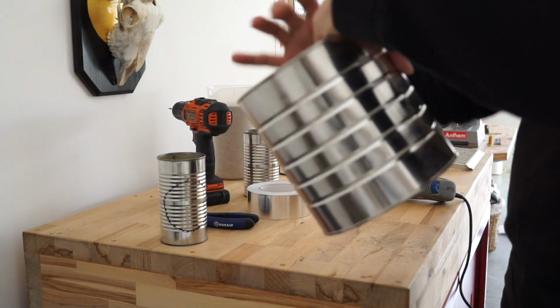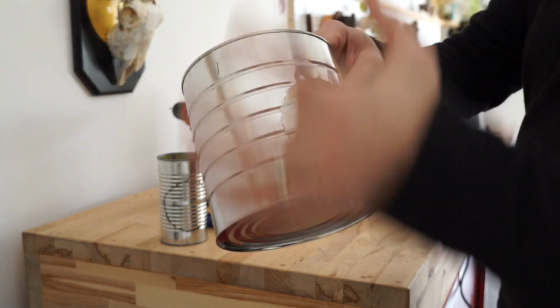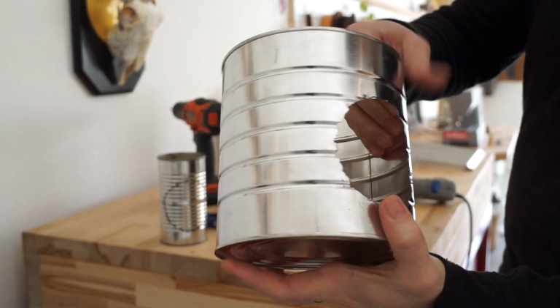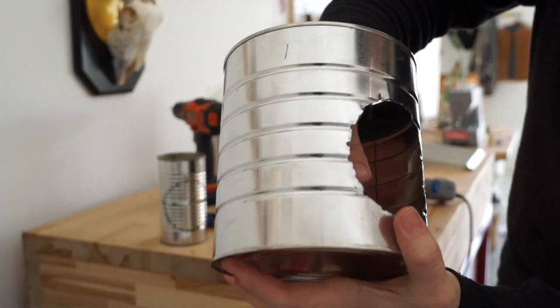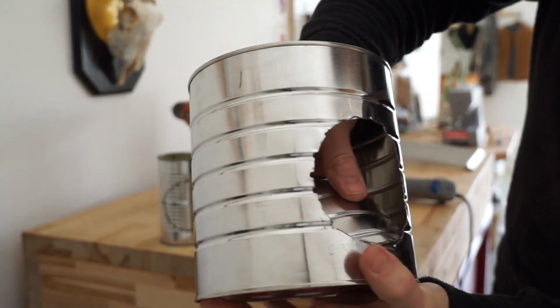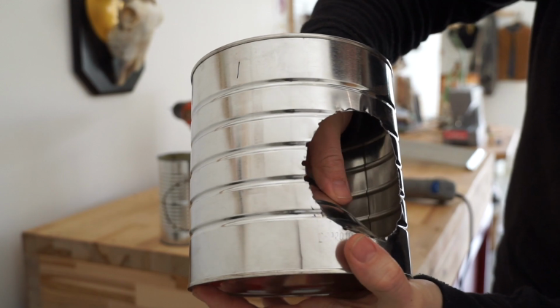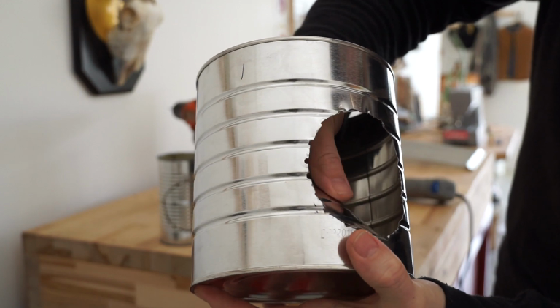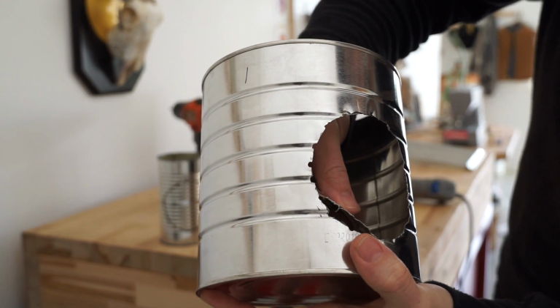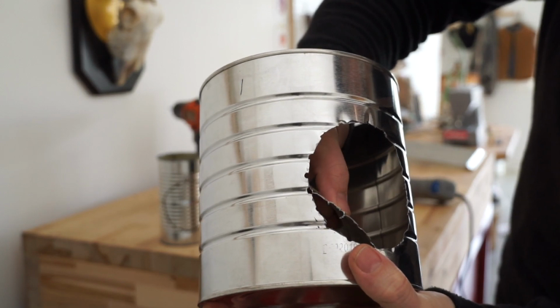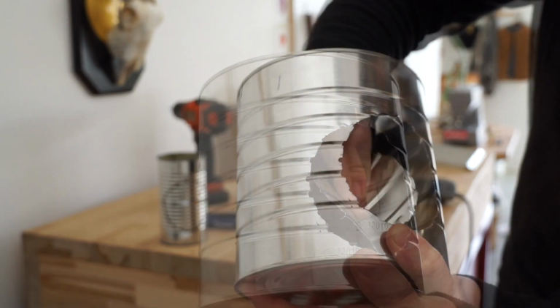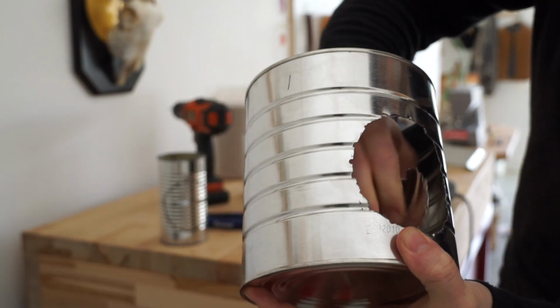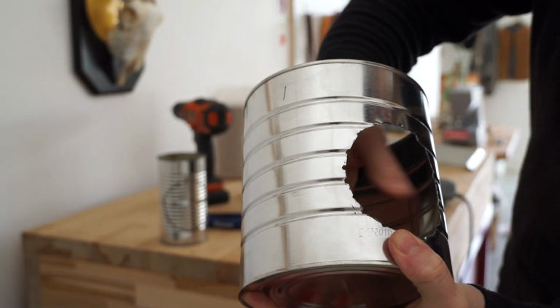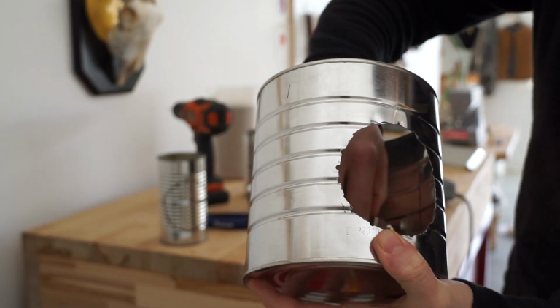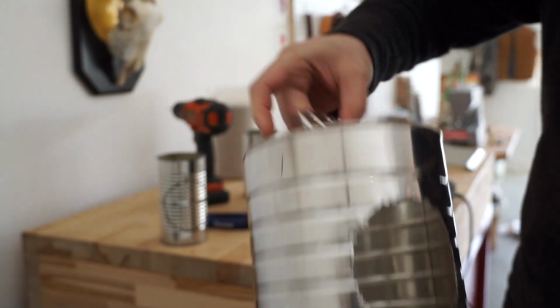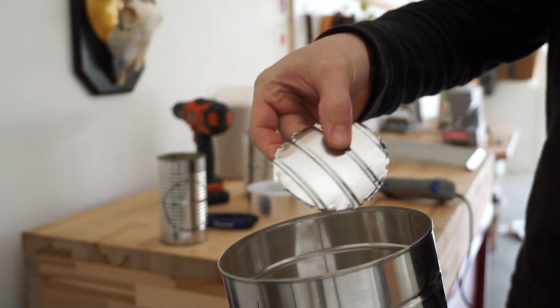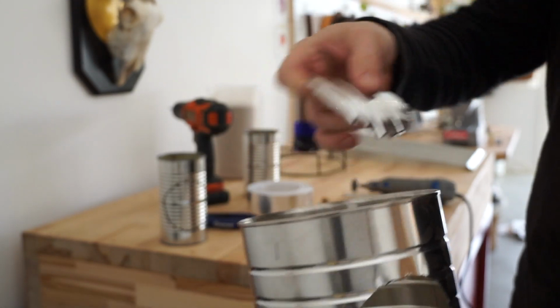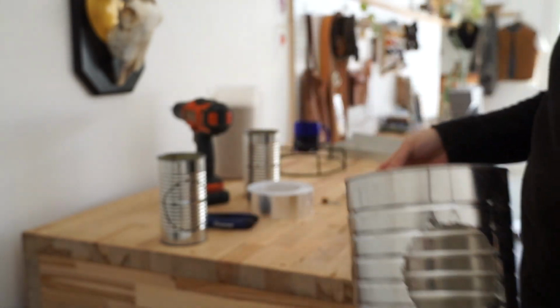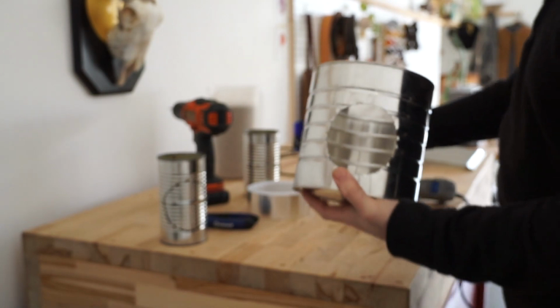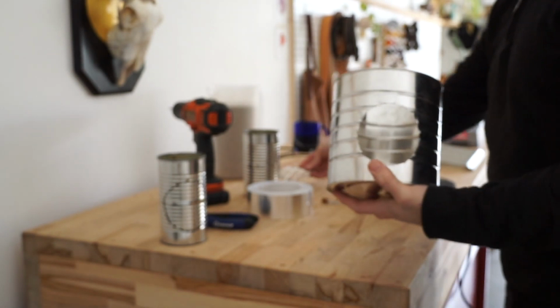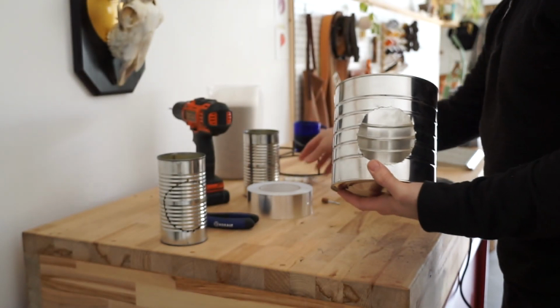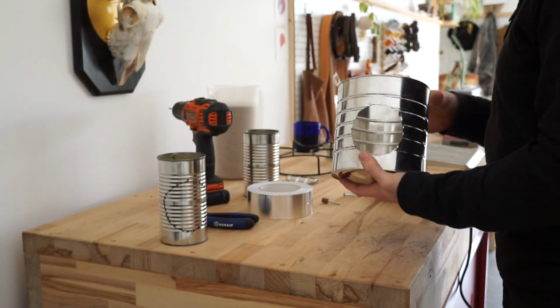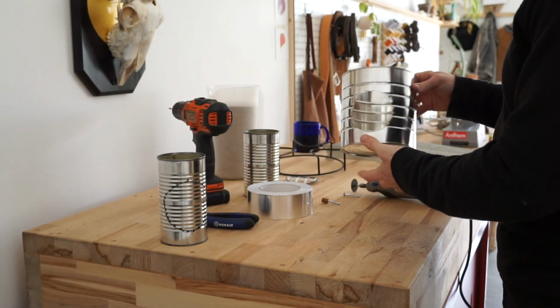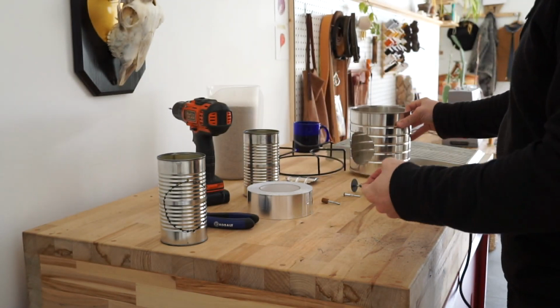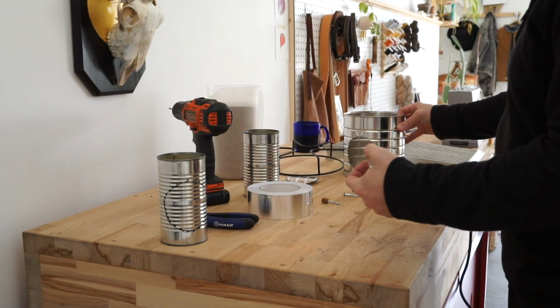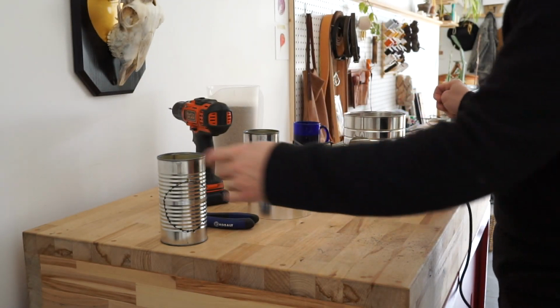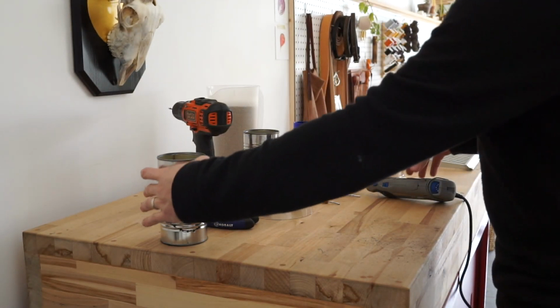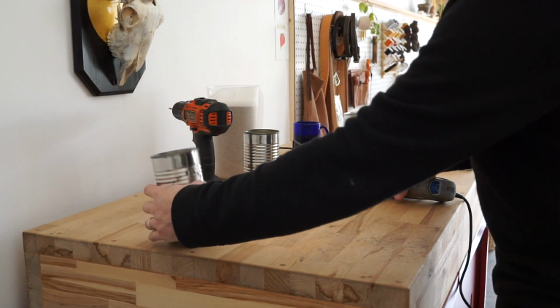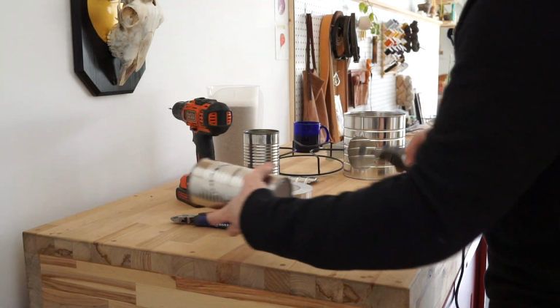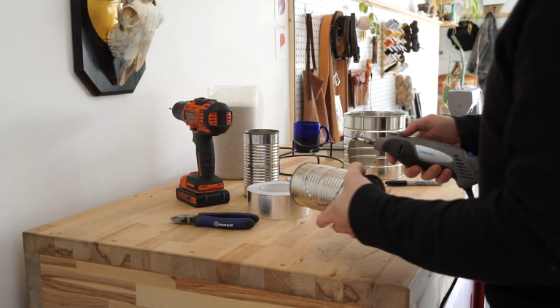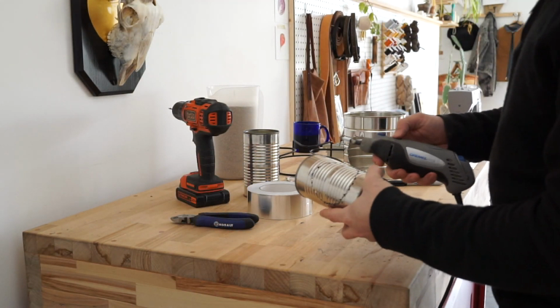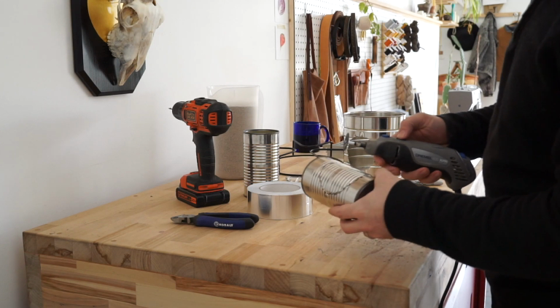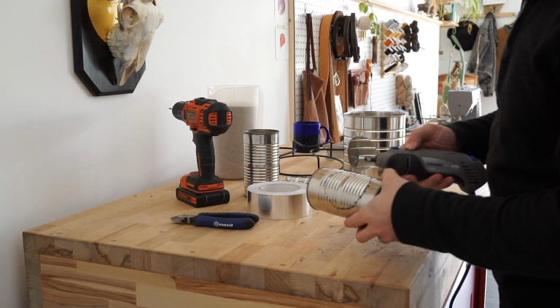That piece will just pop right out. Be careful because these are really sharp. All right, we'll go on to the next one.